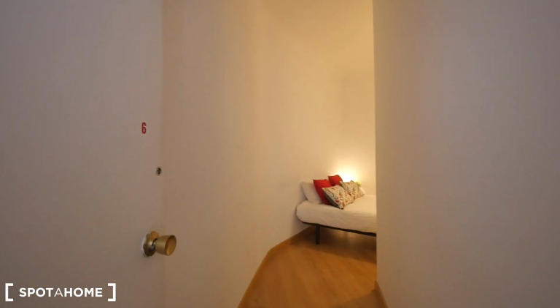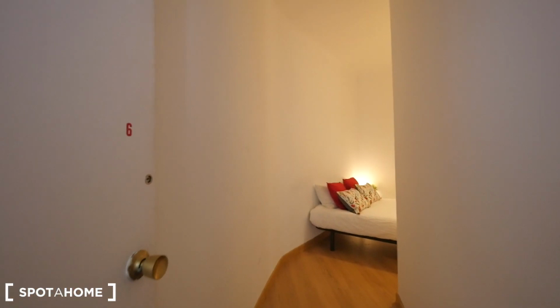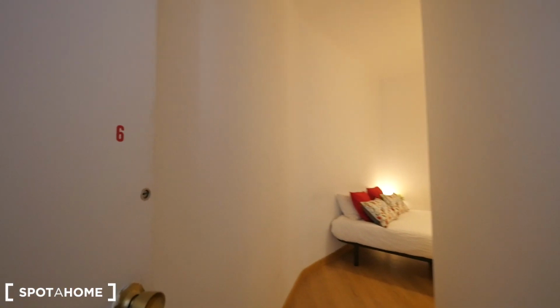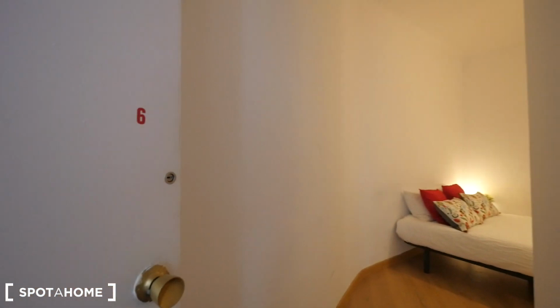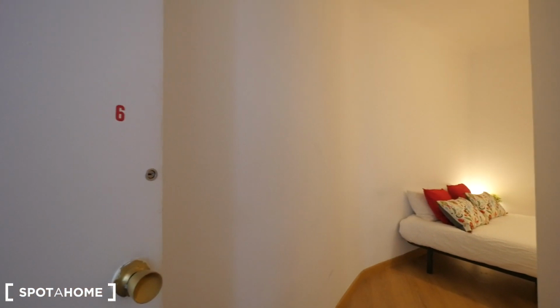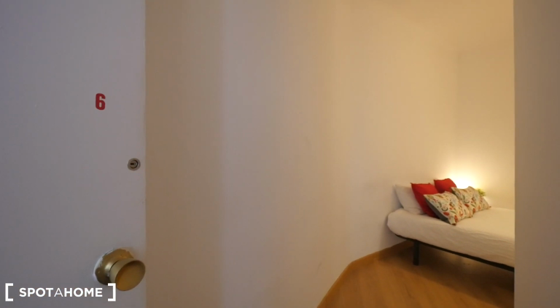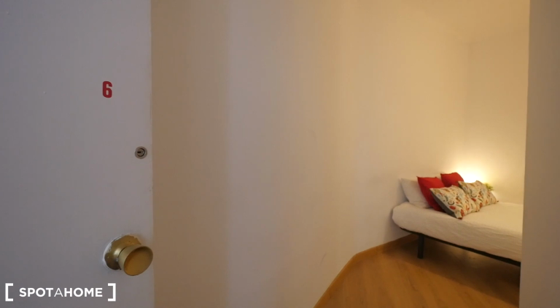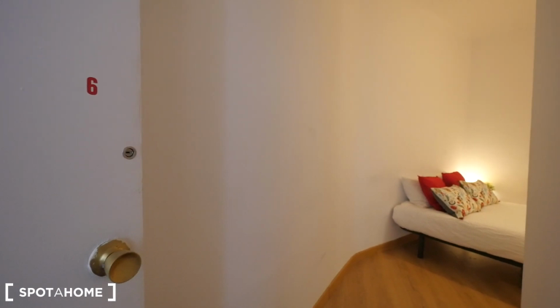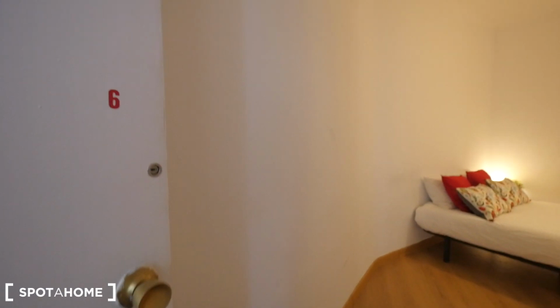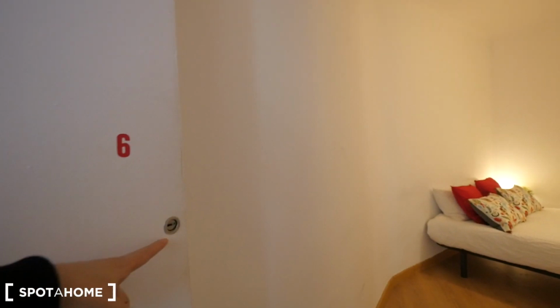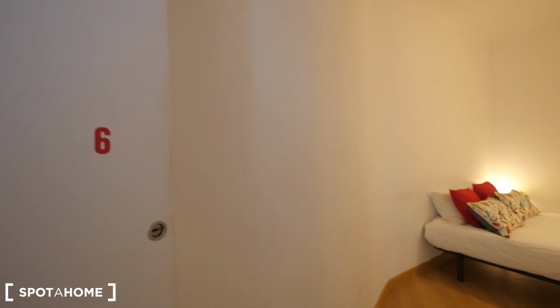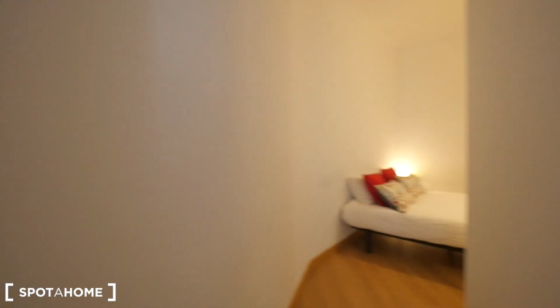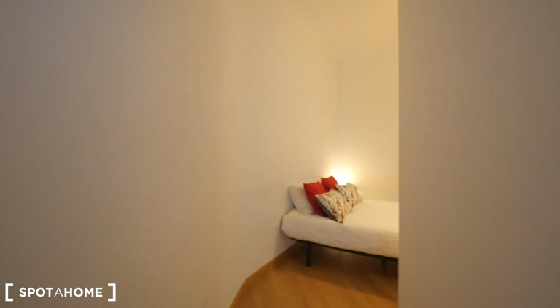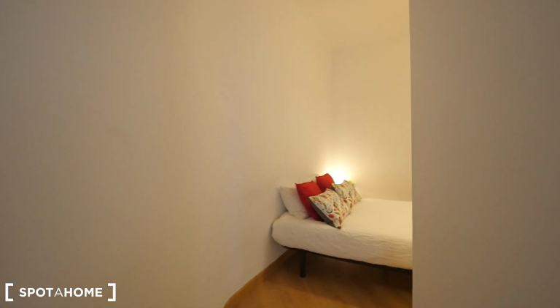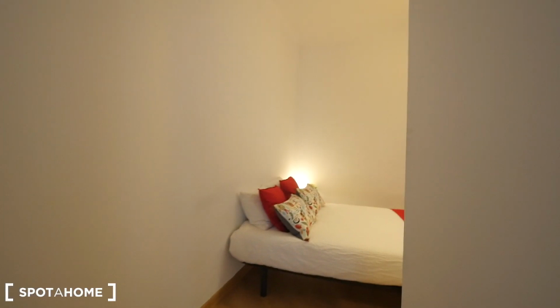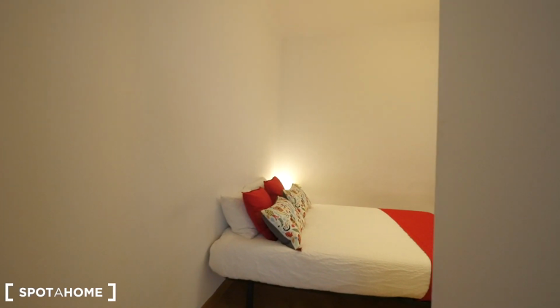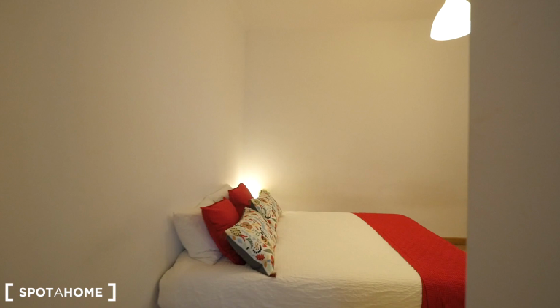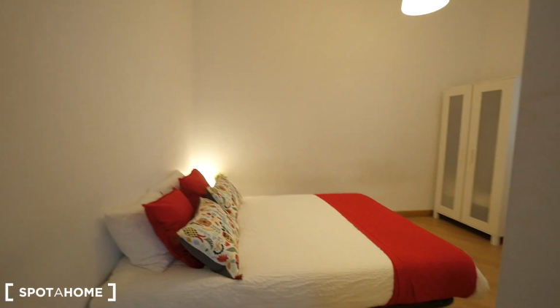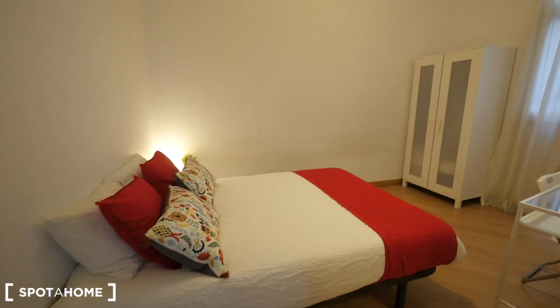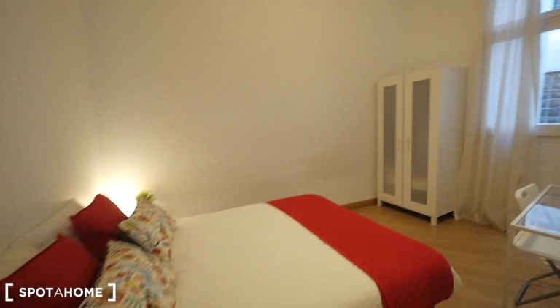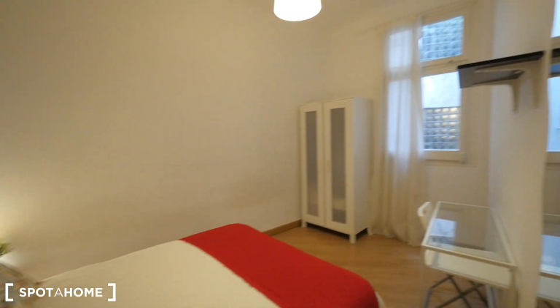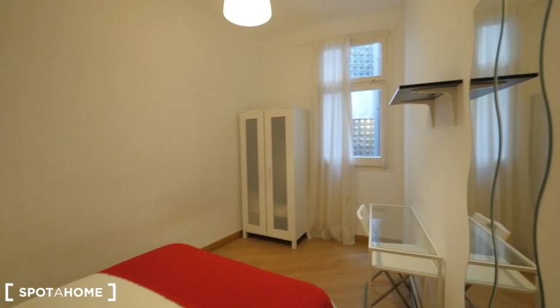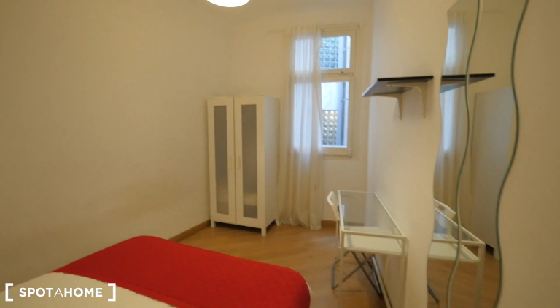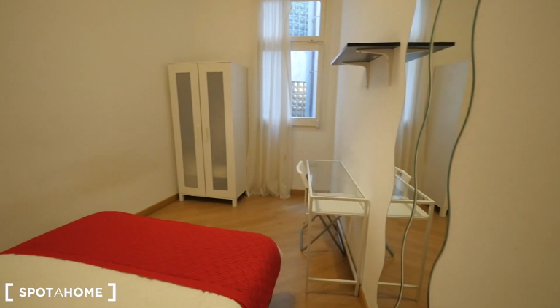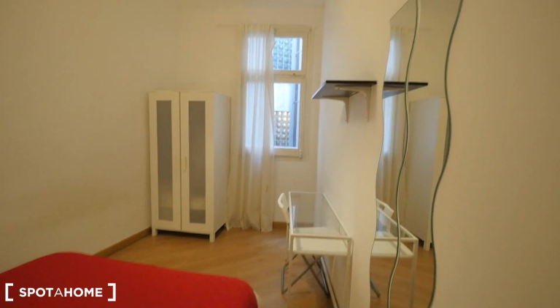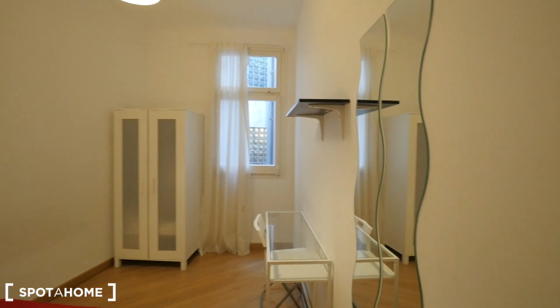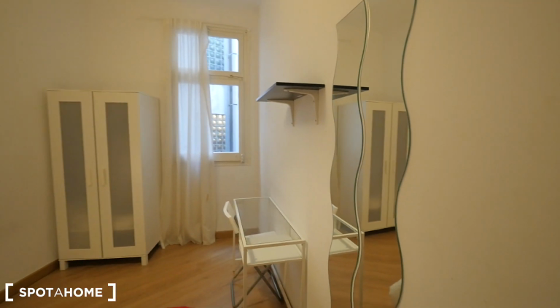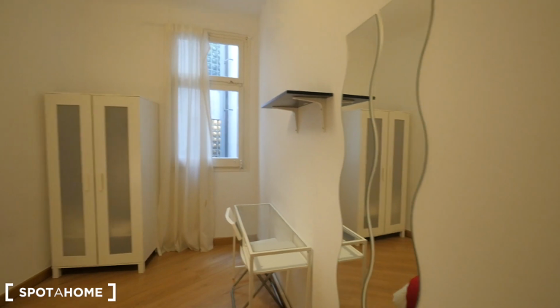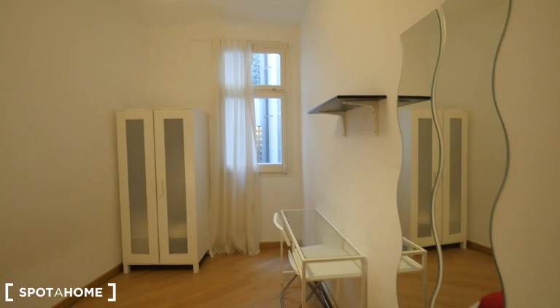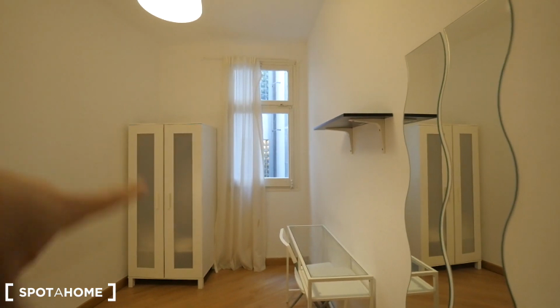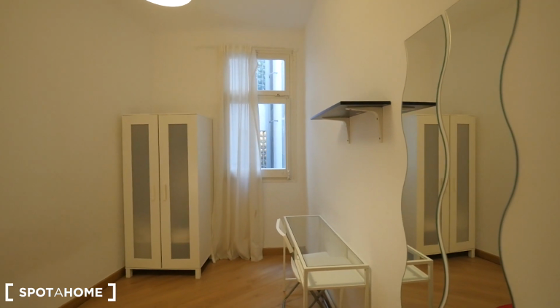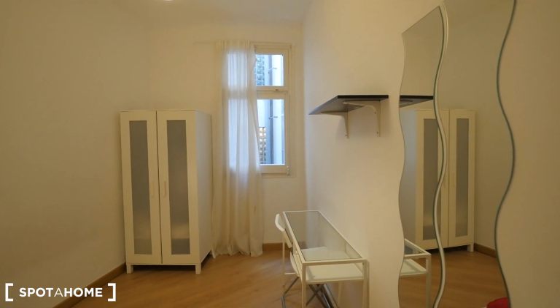Okay guys, so at the end of the corridor we have bottom 6. Also you will have your key. This one is also quite big, with the double bed, closet, the desk, some shelving, the mirror, the window to the intern patio.